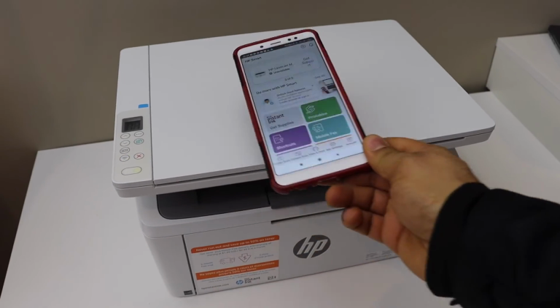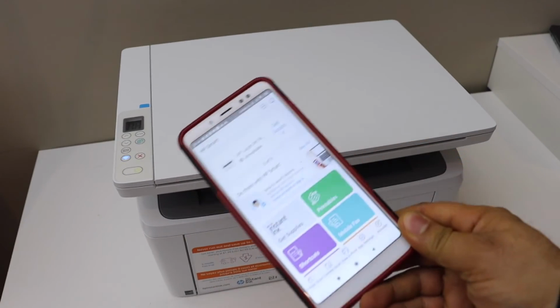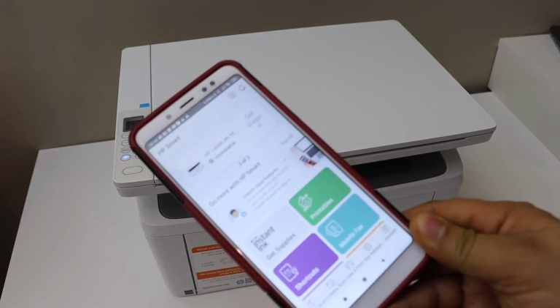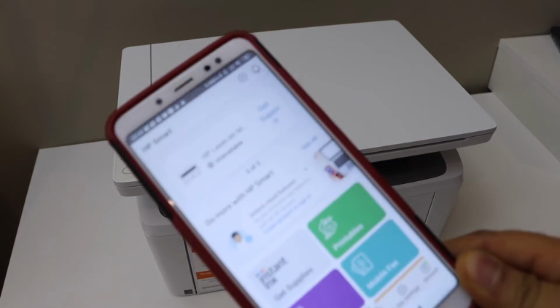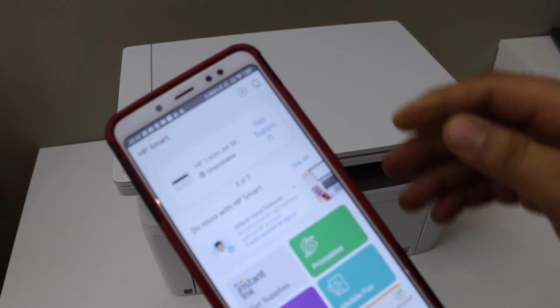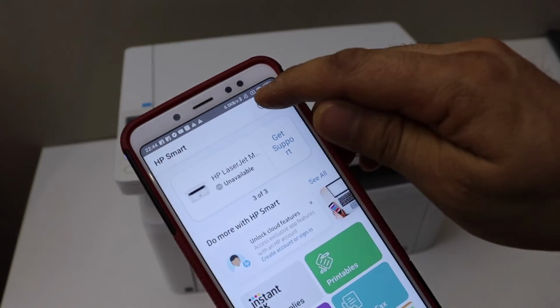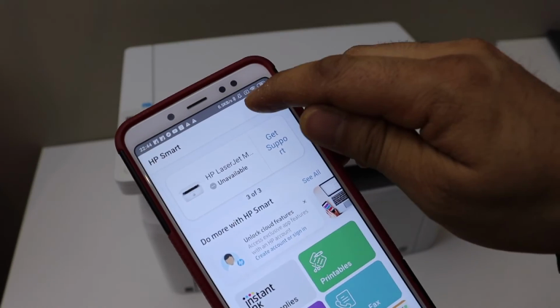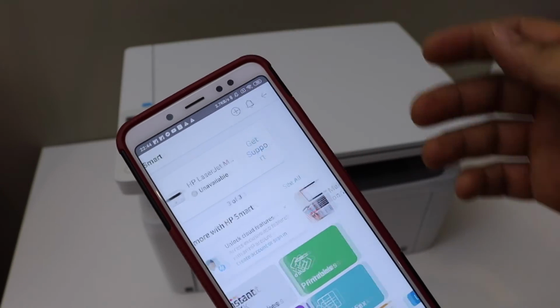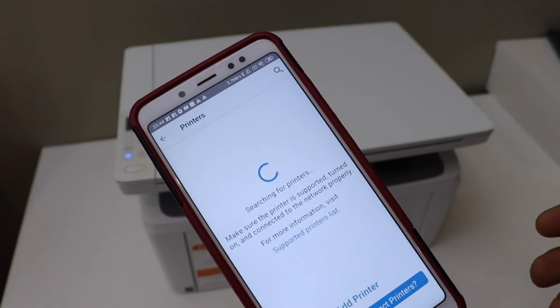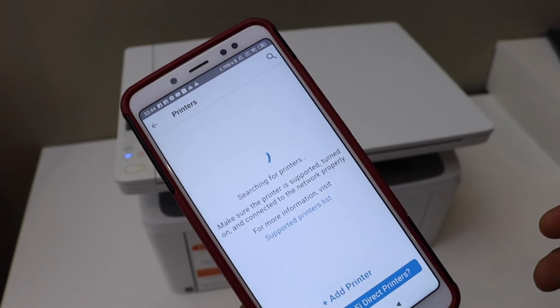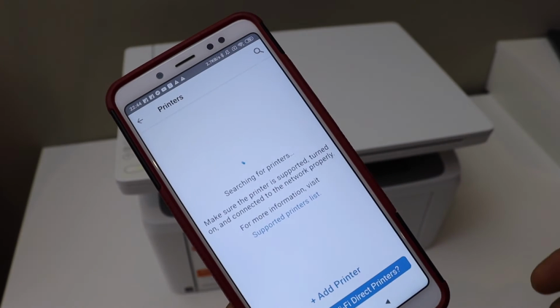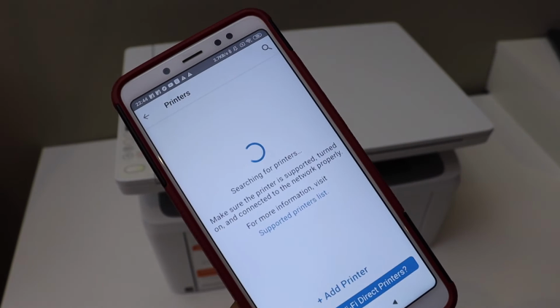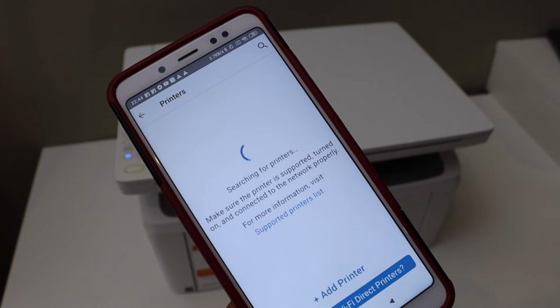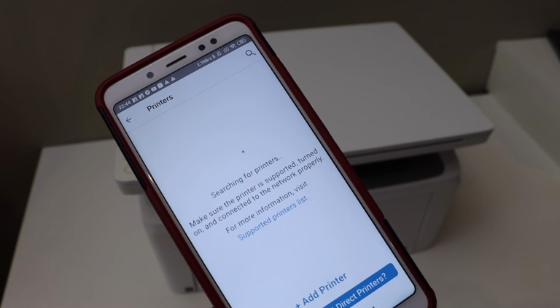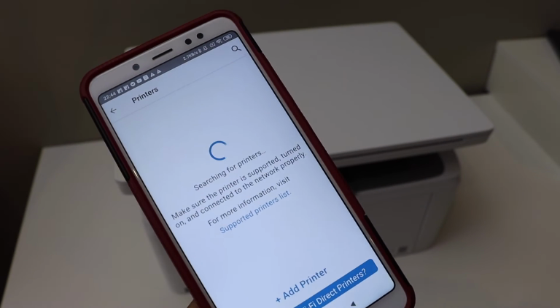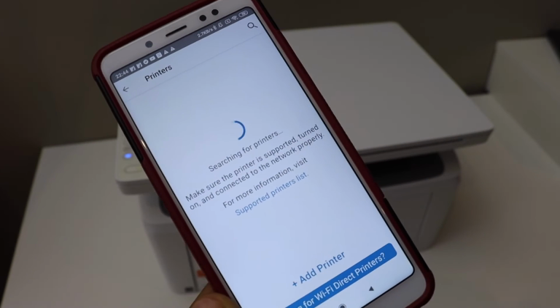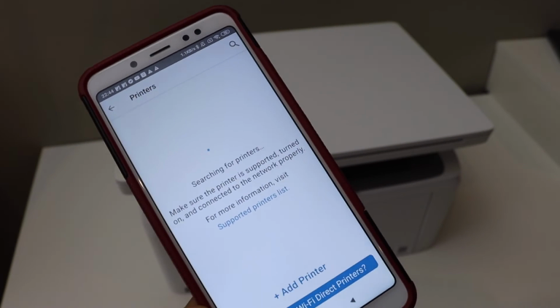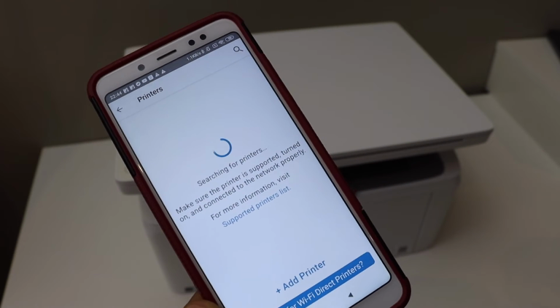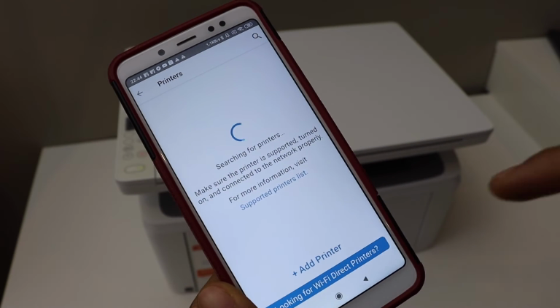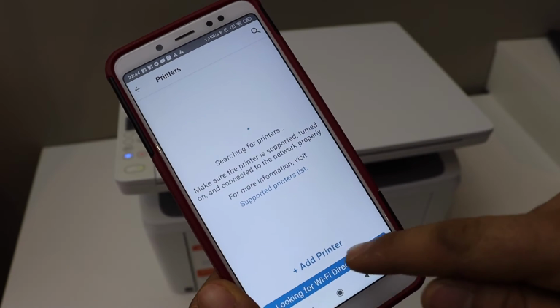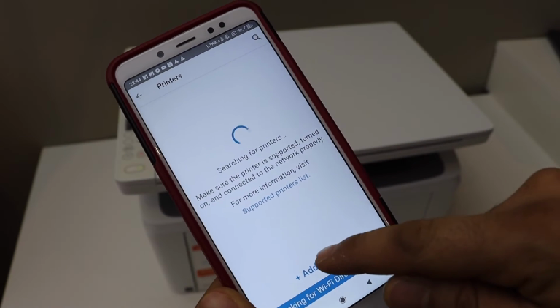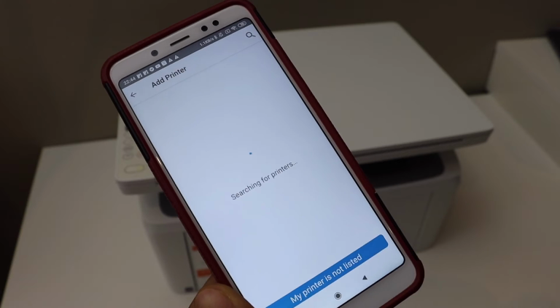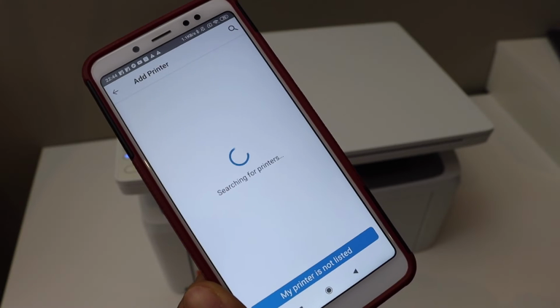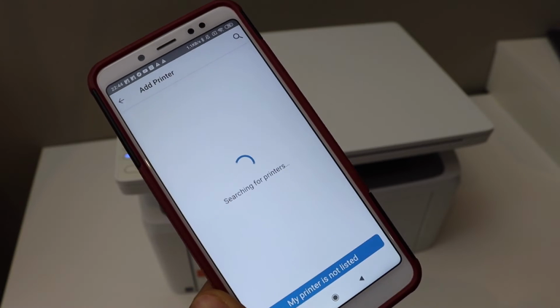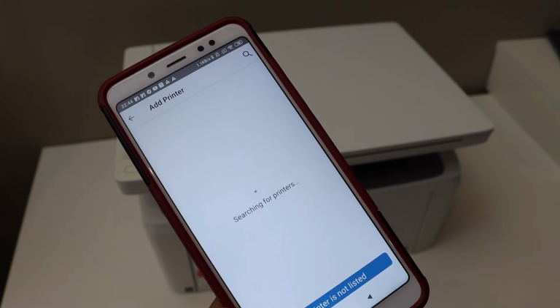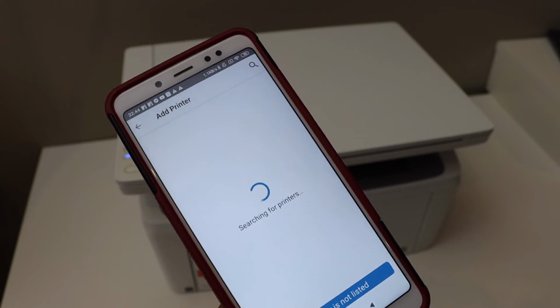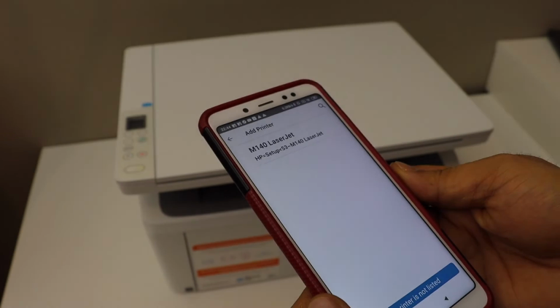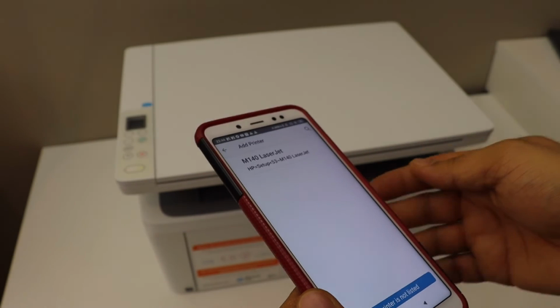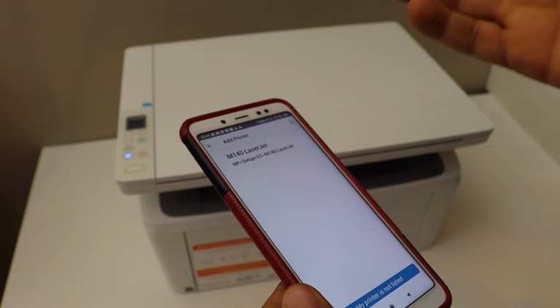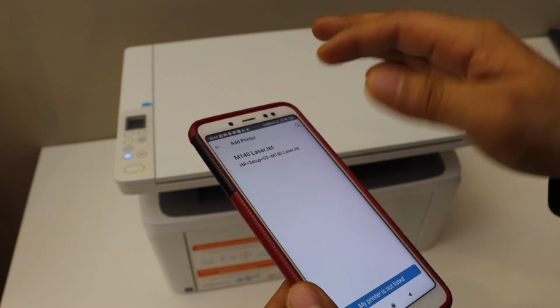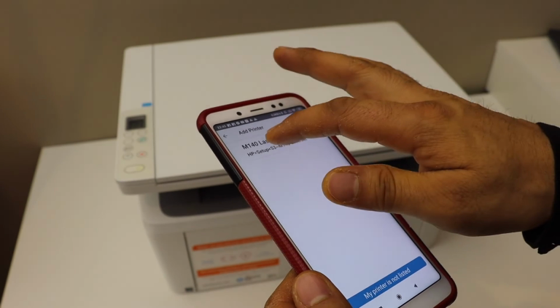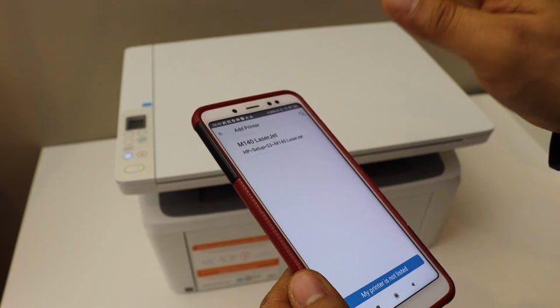In the app, click on the plus button on the top and wait for the printer to appear. If you don't see your printer, click on the add printer button and you should be able to see your printer. Select it.